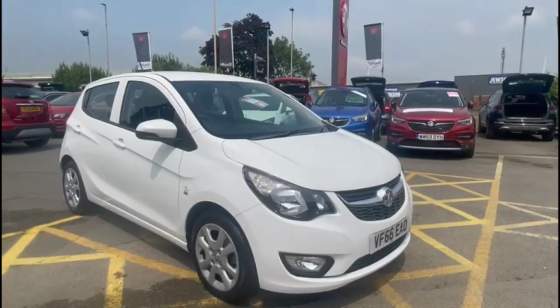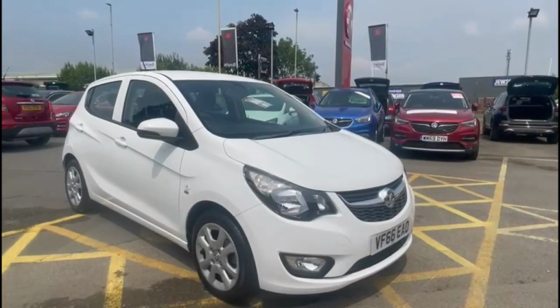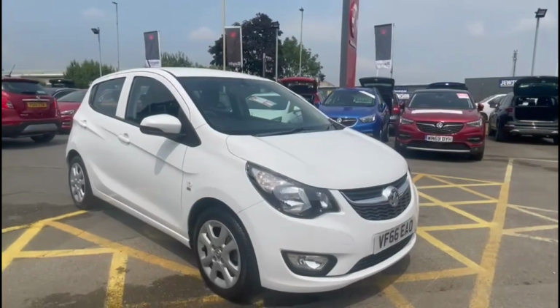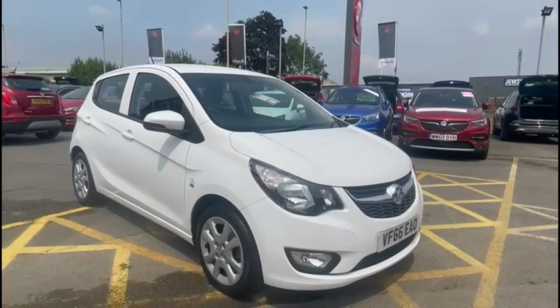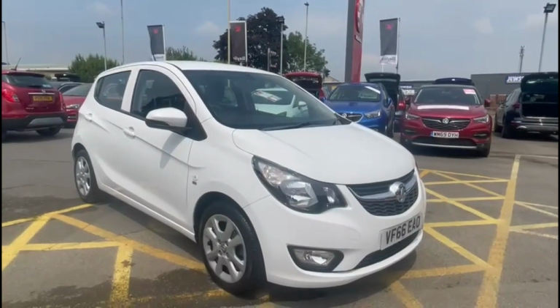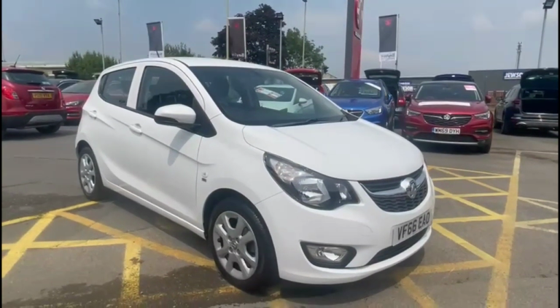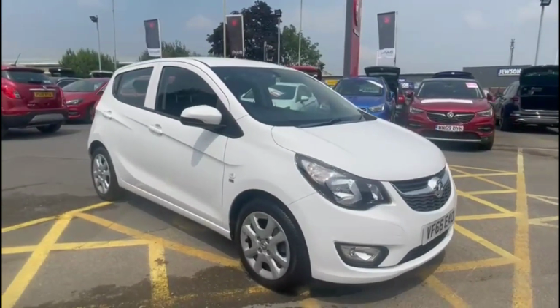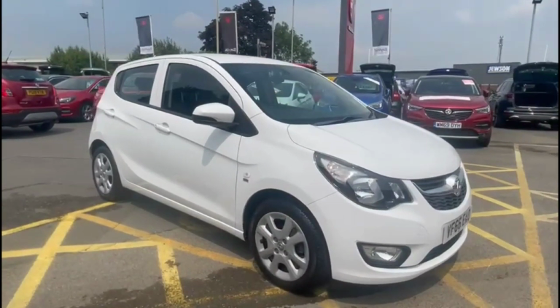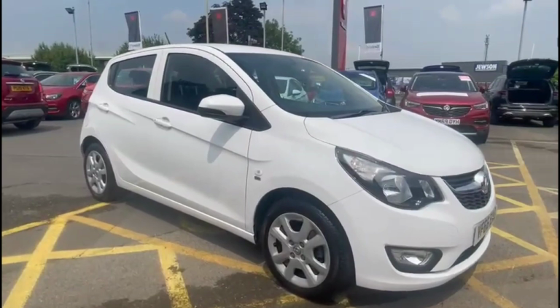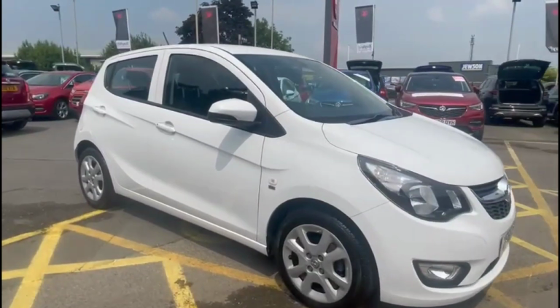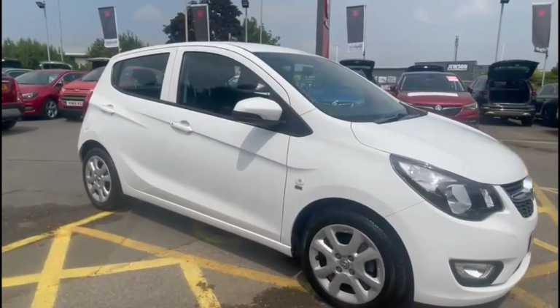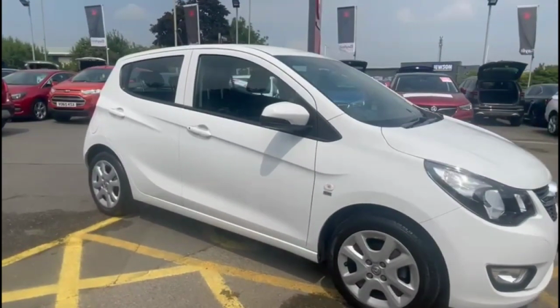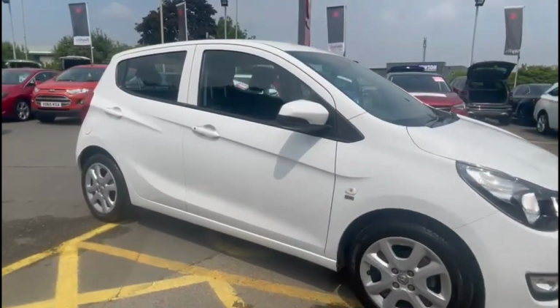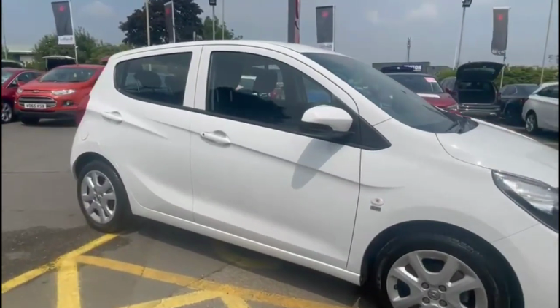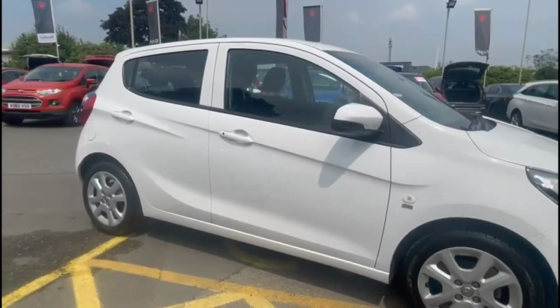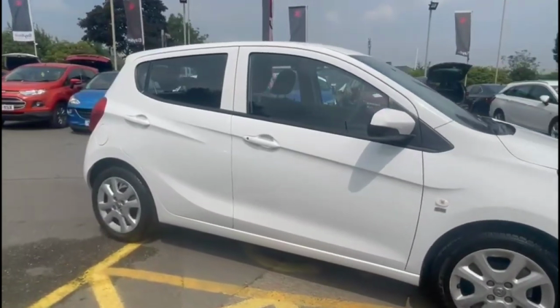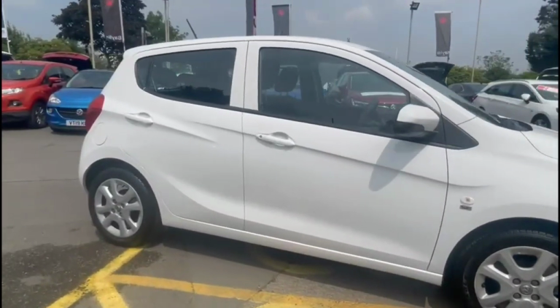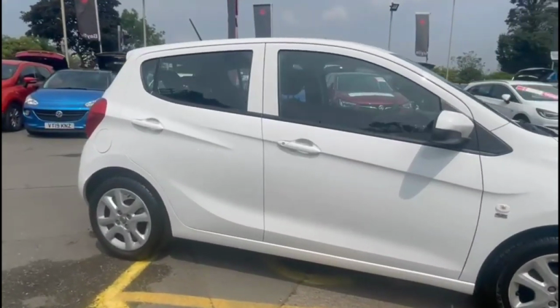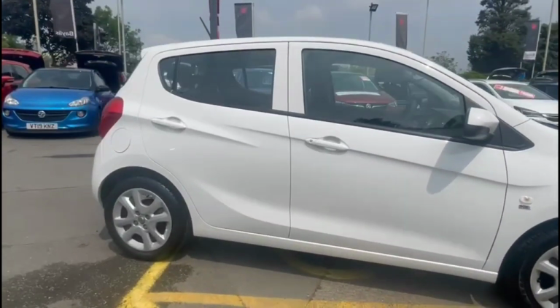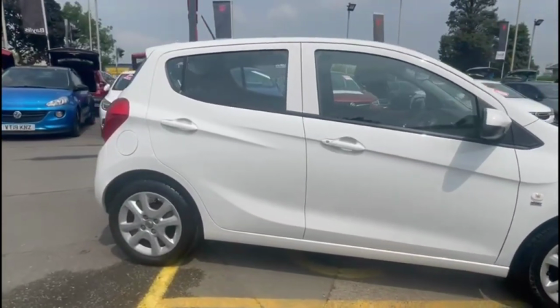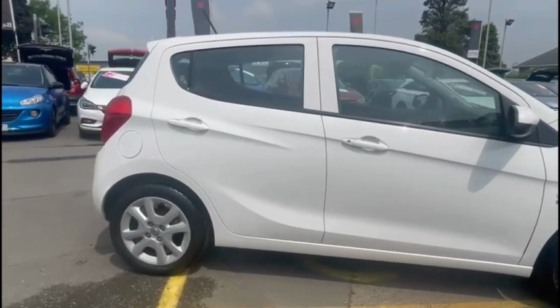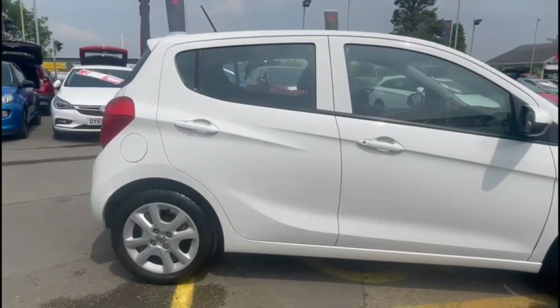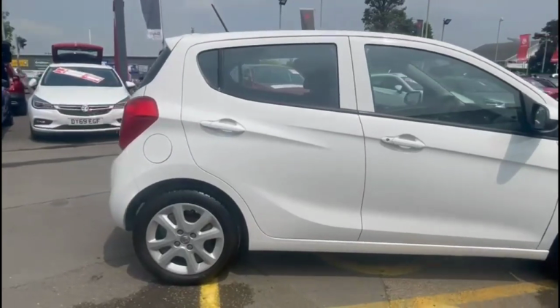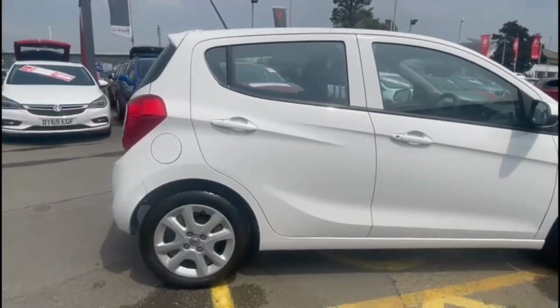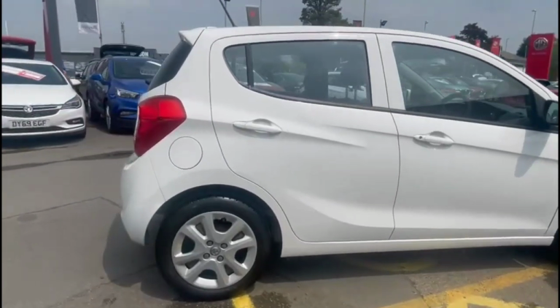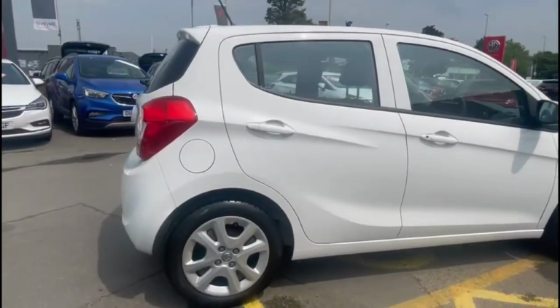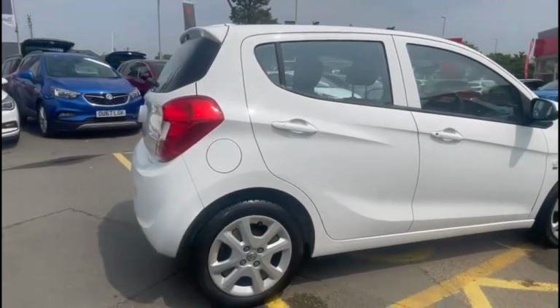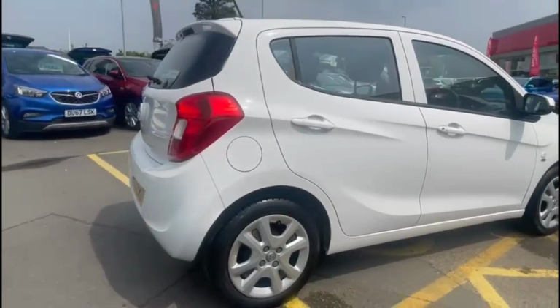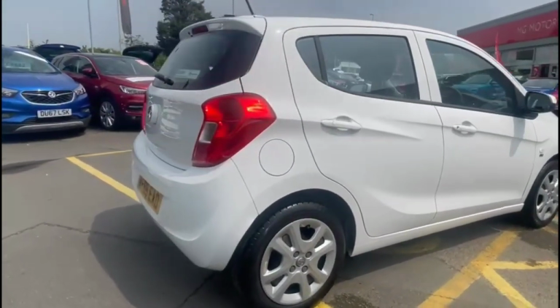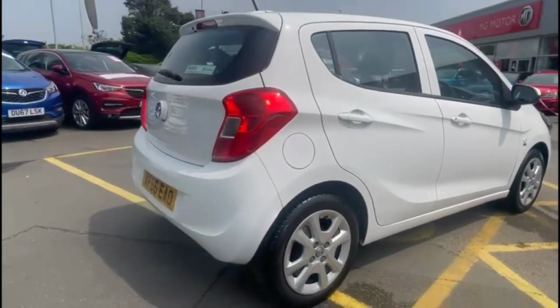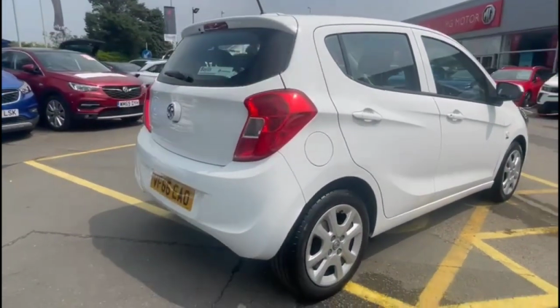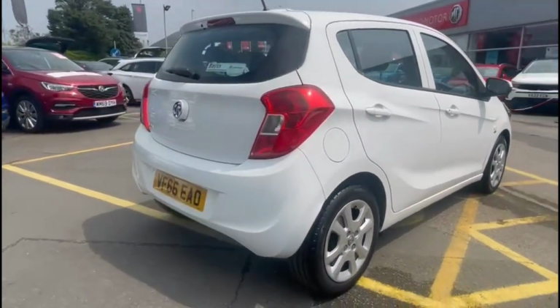Hello and welcome to Baylis Vauxhall. Today we're viewing a Vauxhall Viva 1.0 SE. This vehicle has covered 27,230 miles, finished in Olympic white. It also comes with a Baylis warranty with the option to extend it to 36 months.